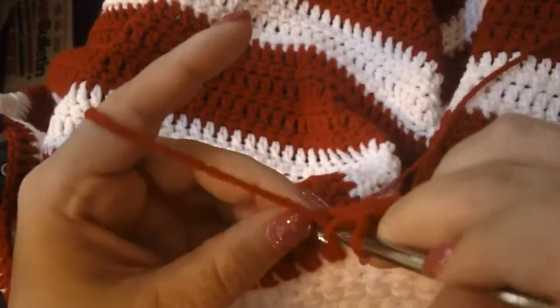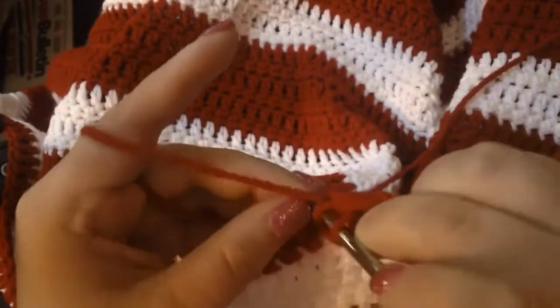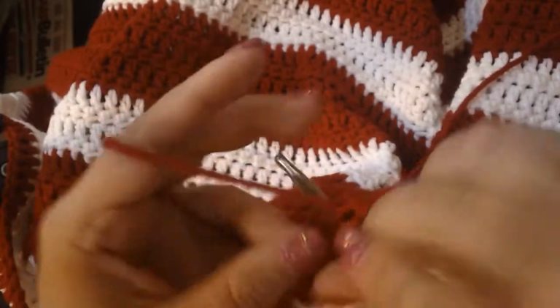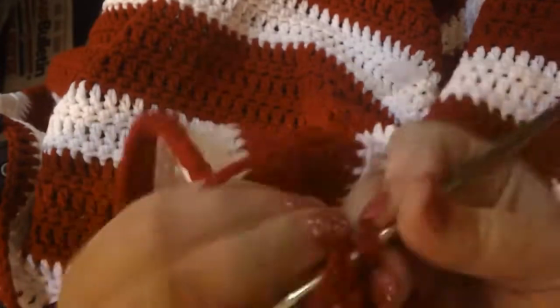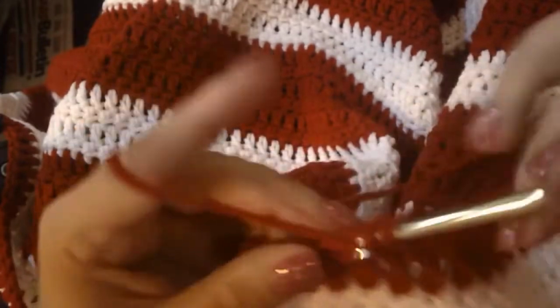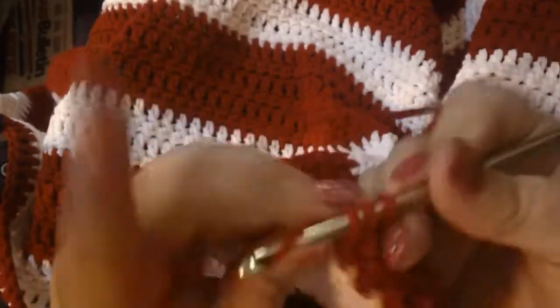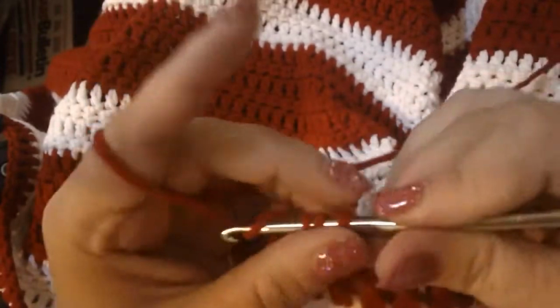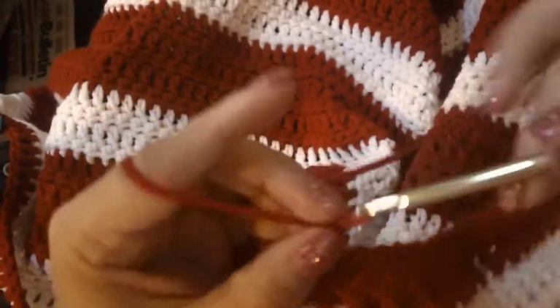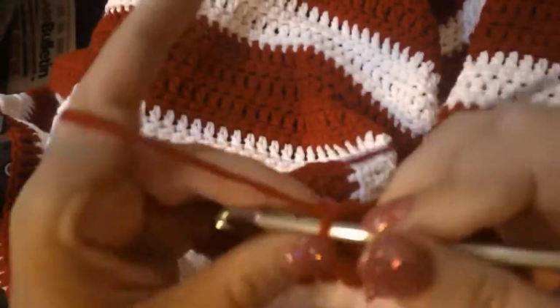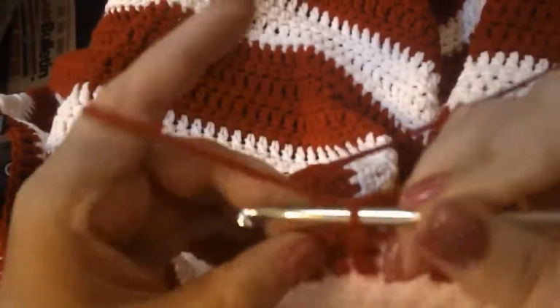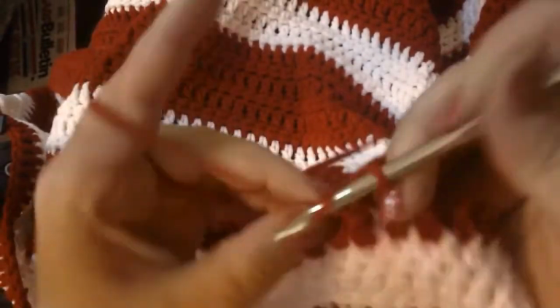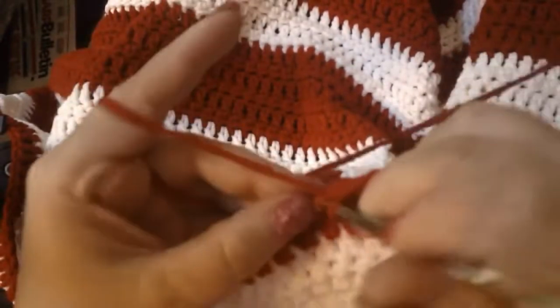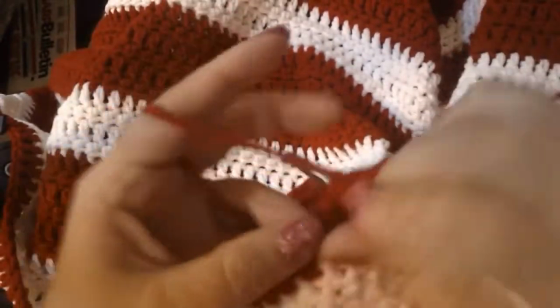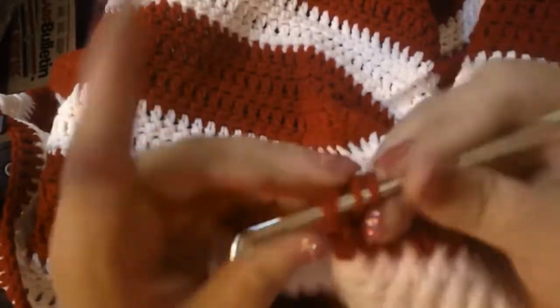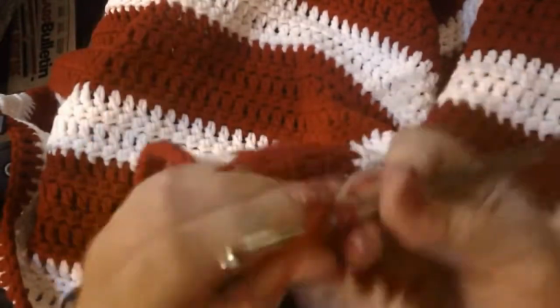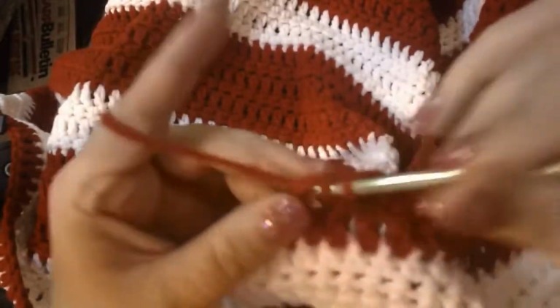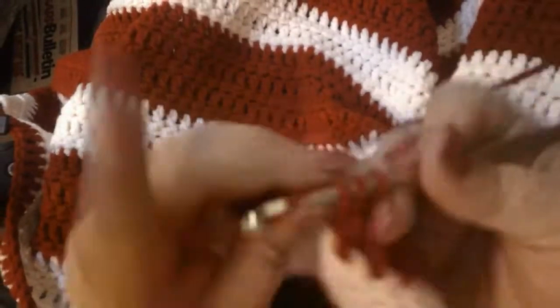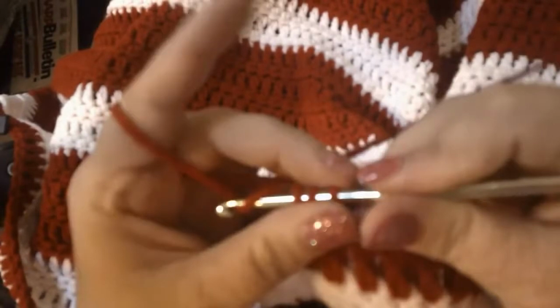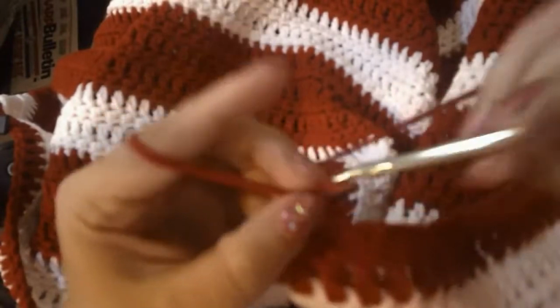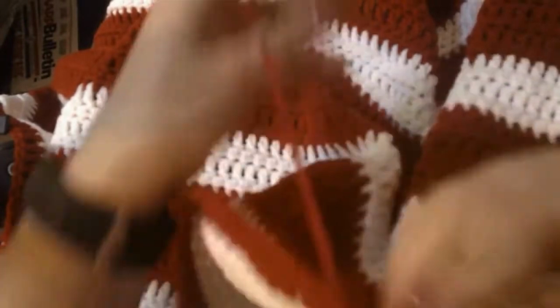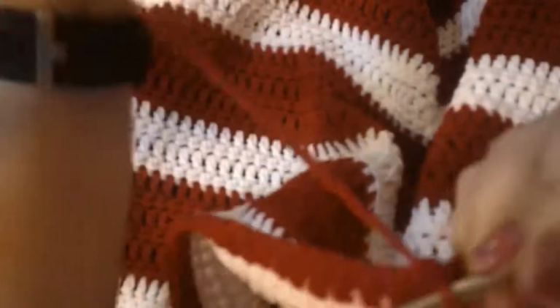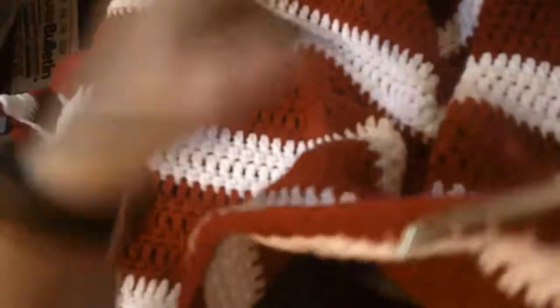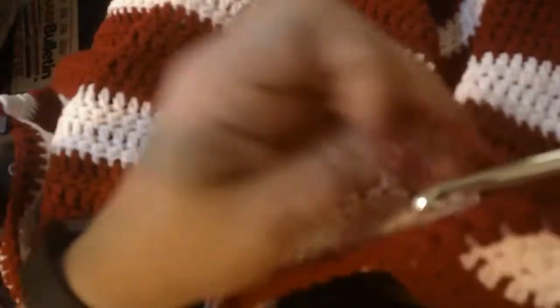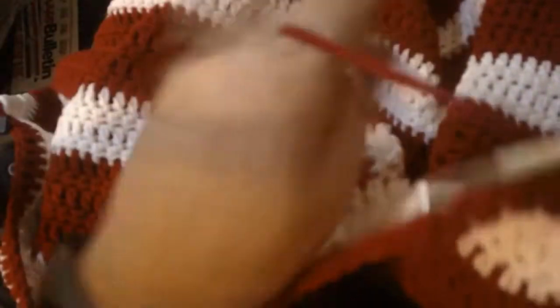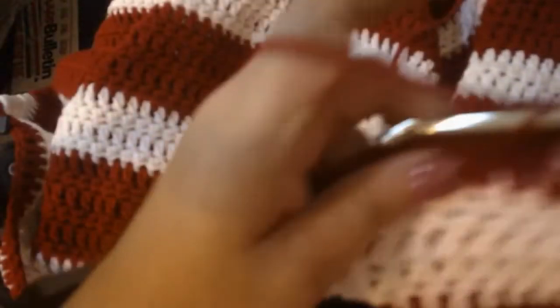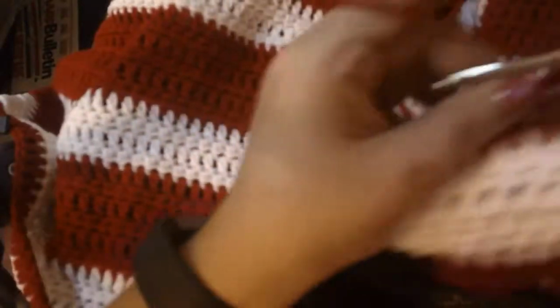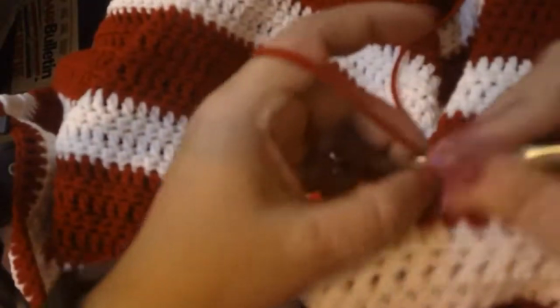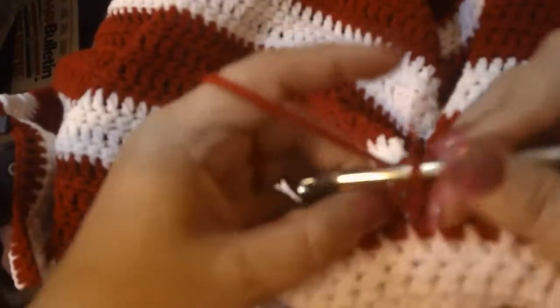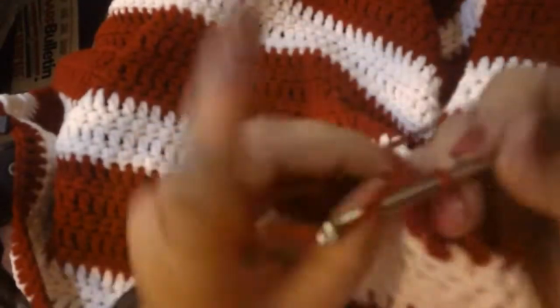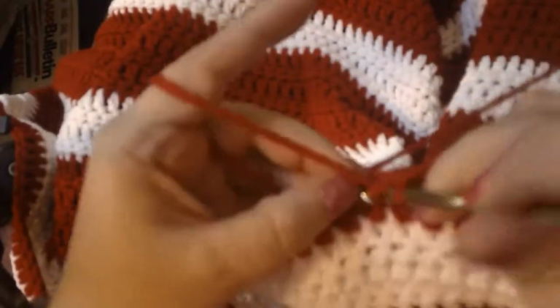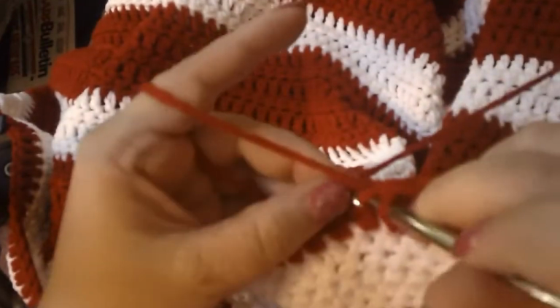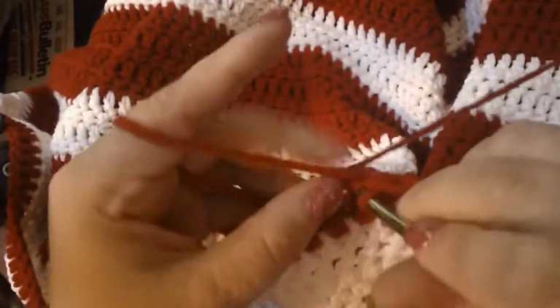Let's go ahead and get on with the chat. I'm just doing my rows of half double crochets here. This blanket is going to be for a full size bed.